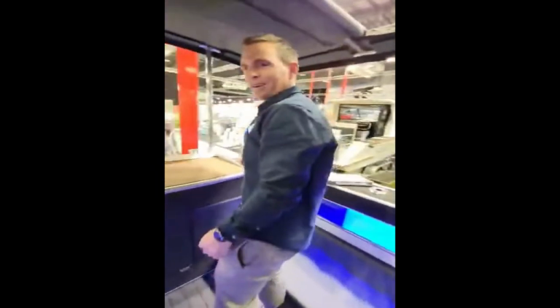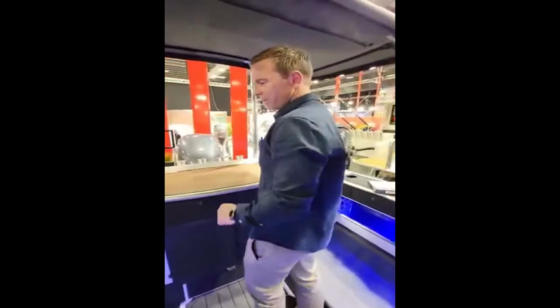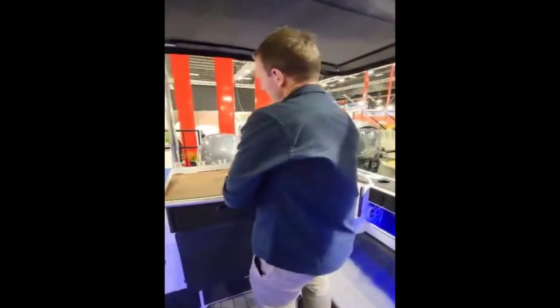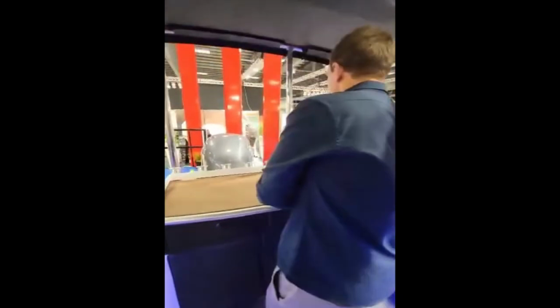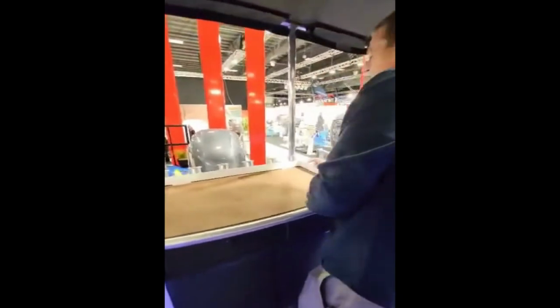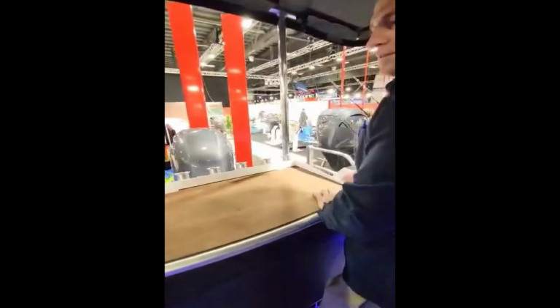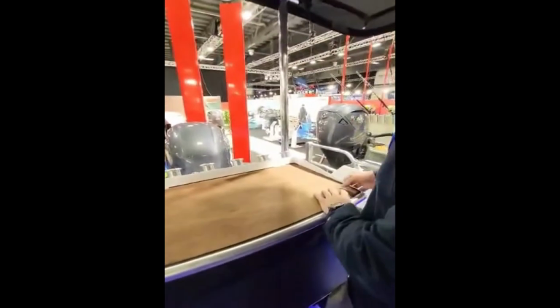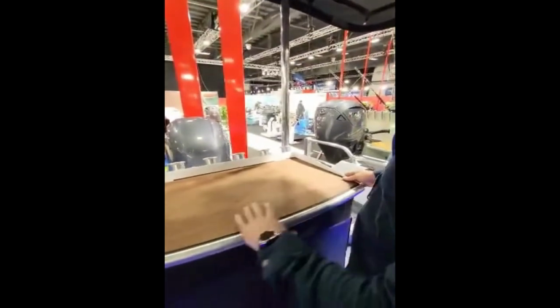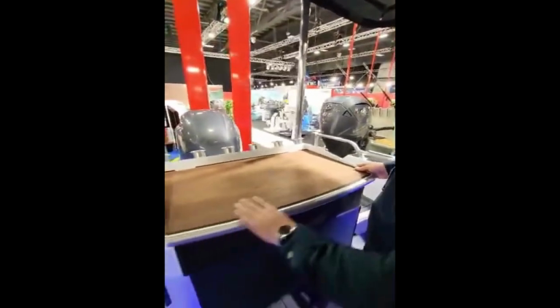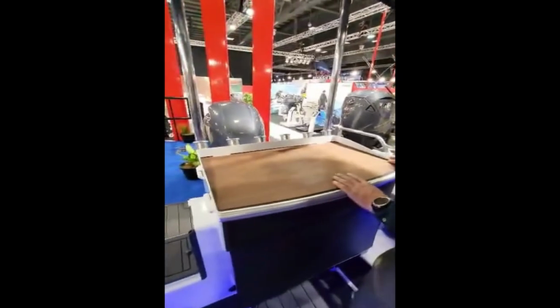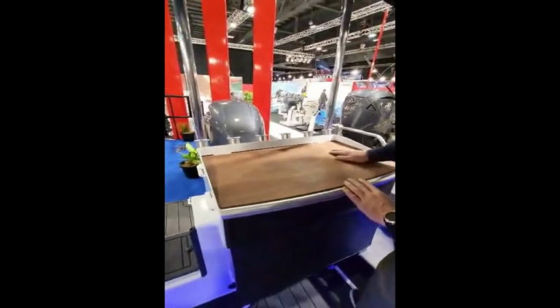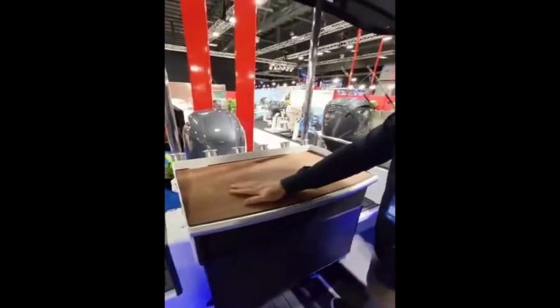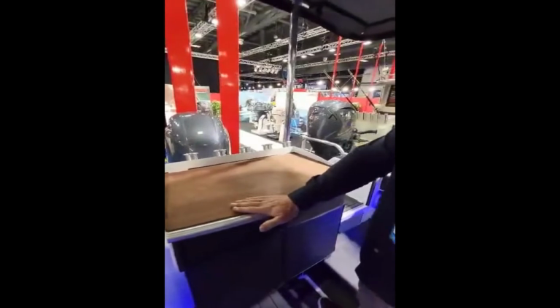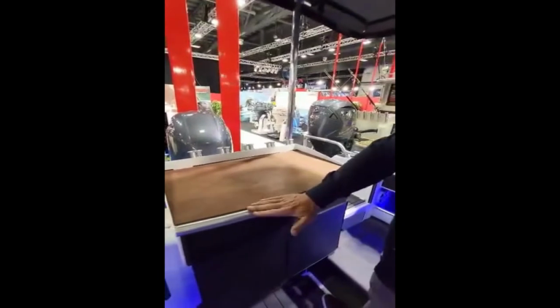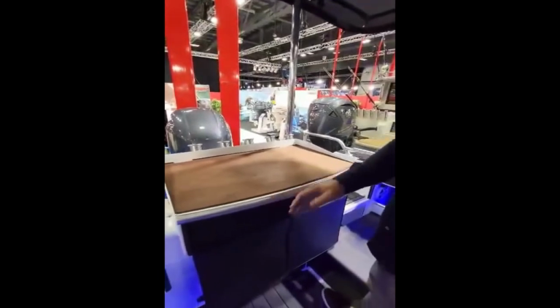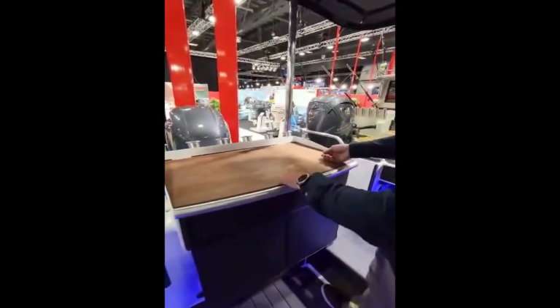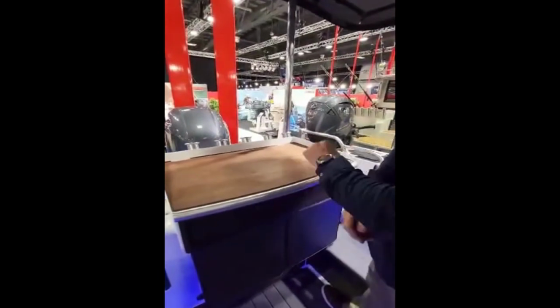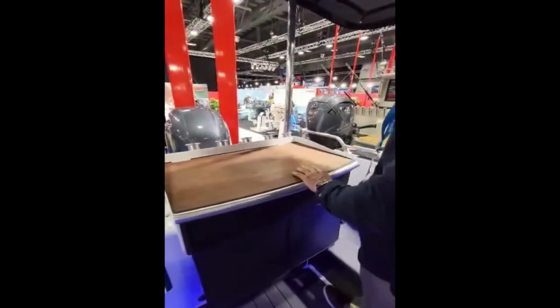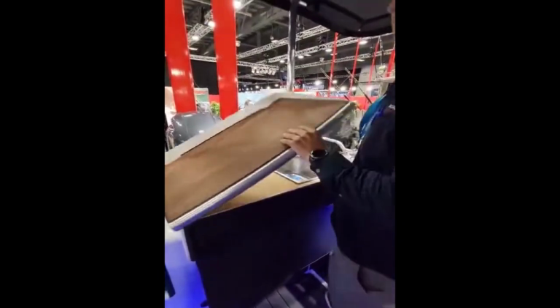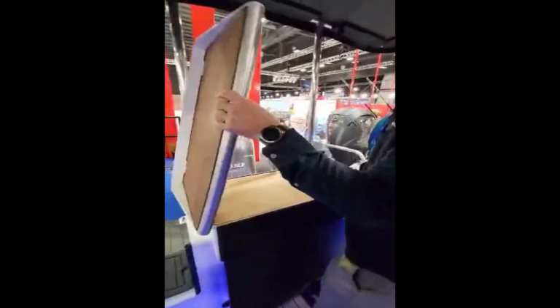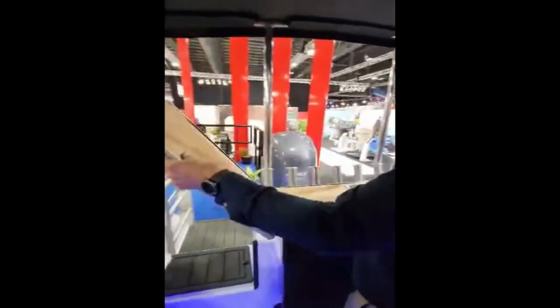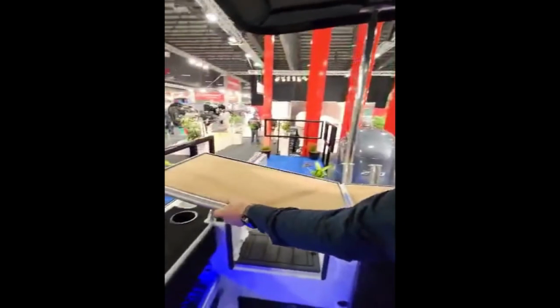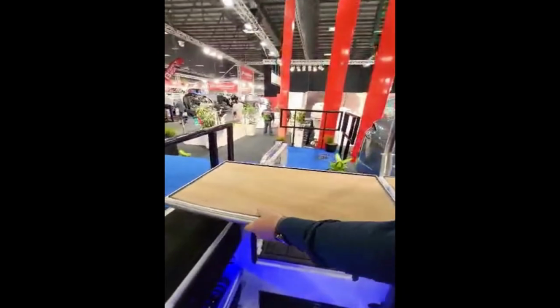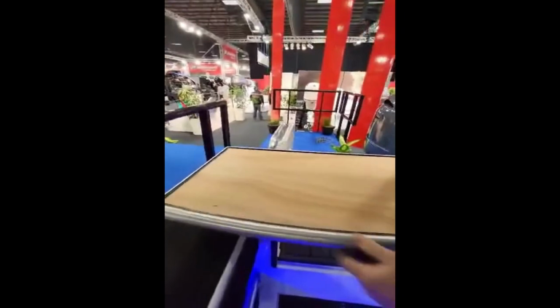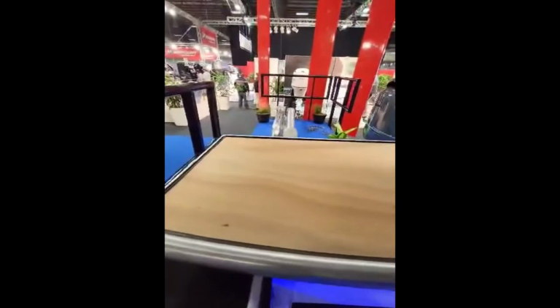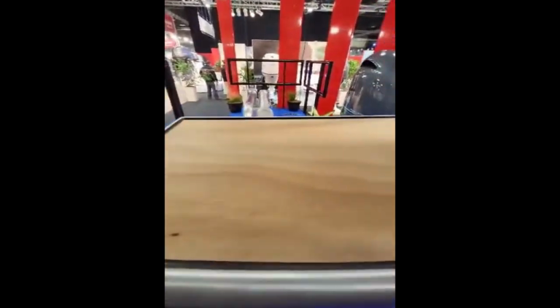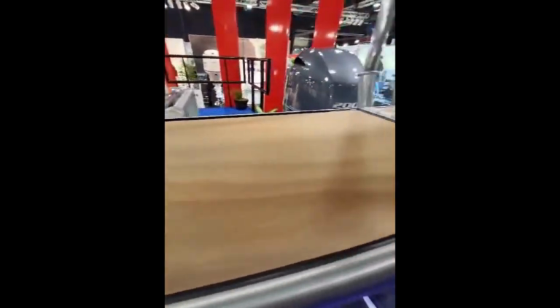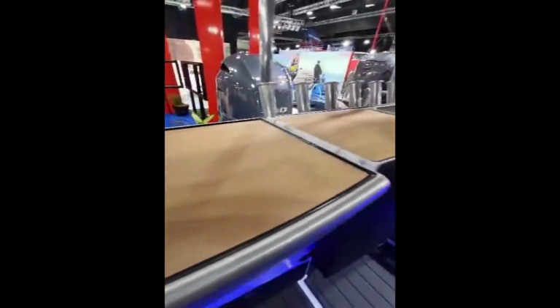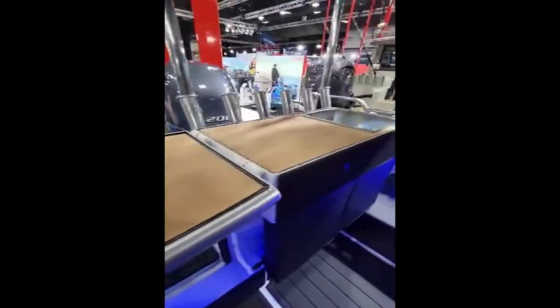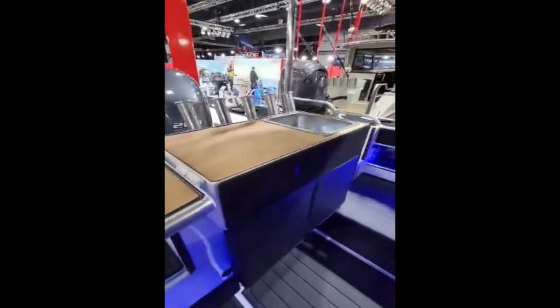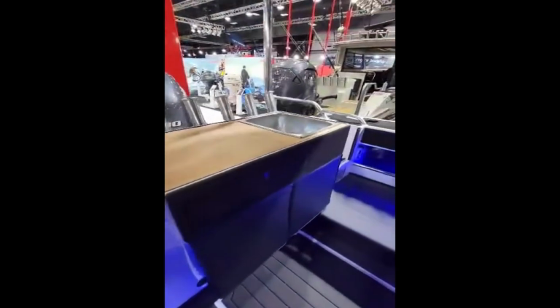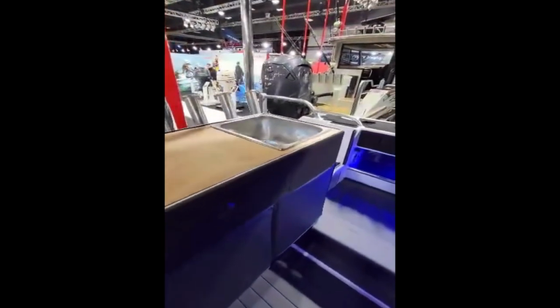There's a really nice finished bake board here. It's a flush finish too so it's really easy — just pull it and it folds up. Beautiful bake board.